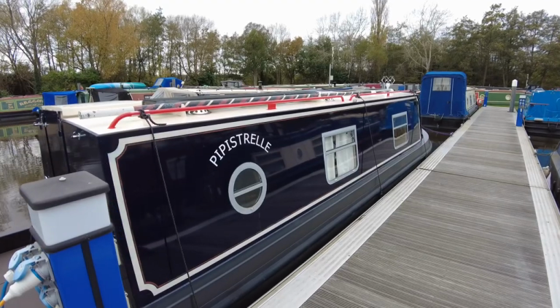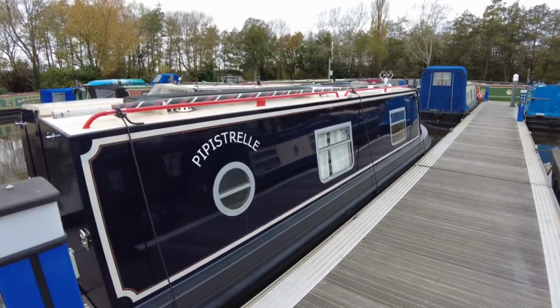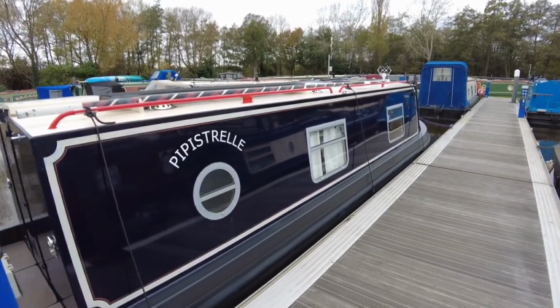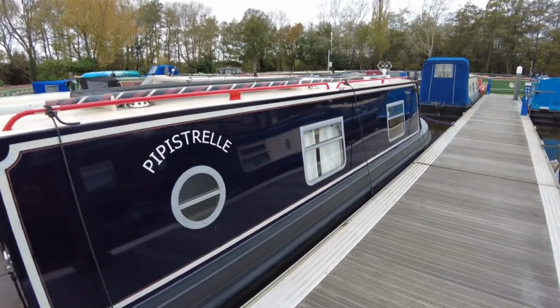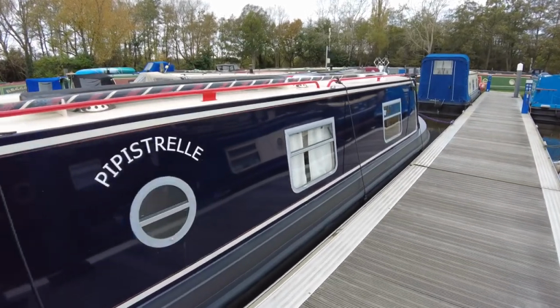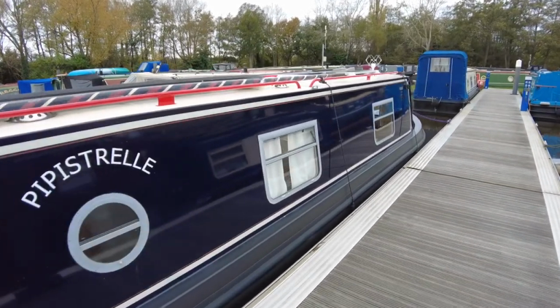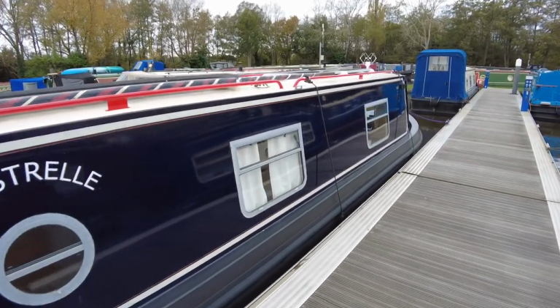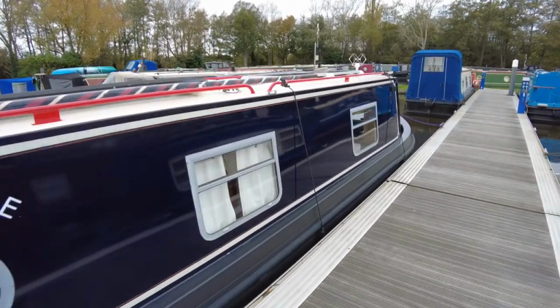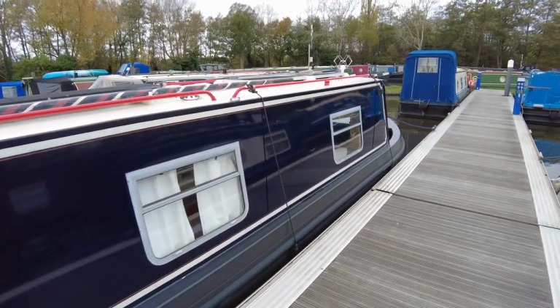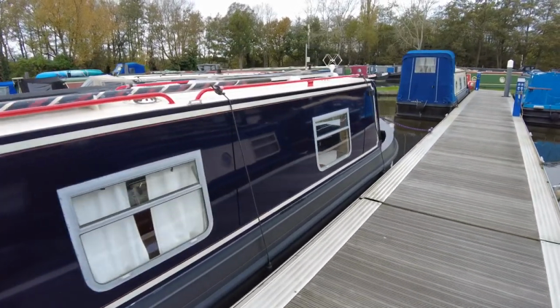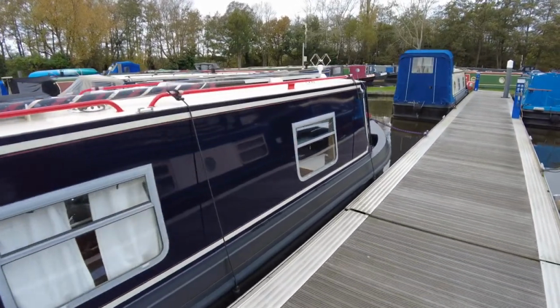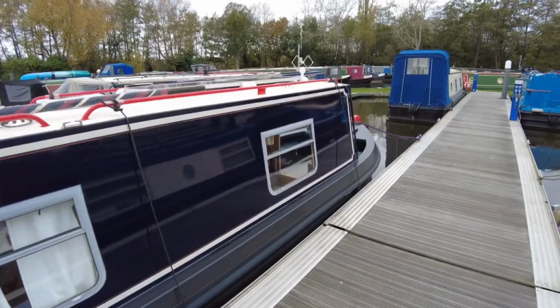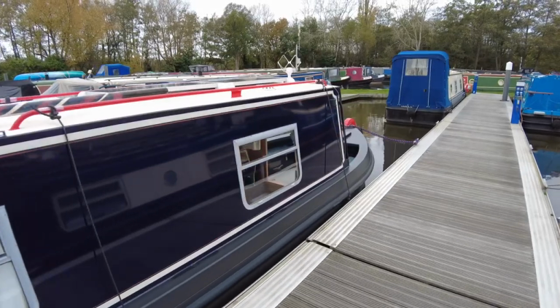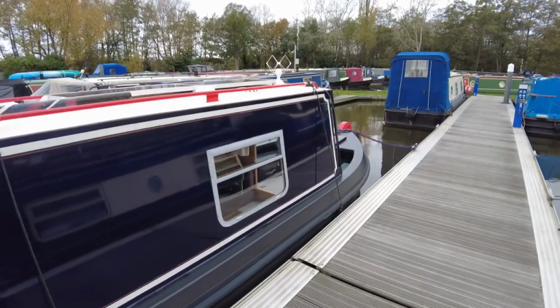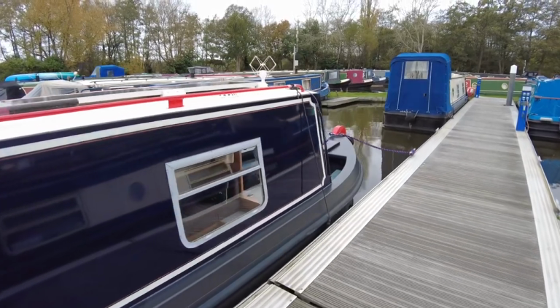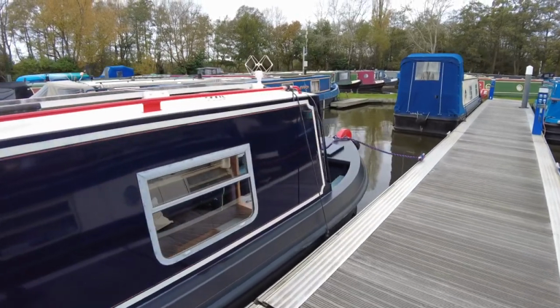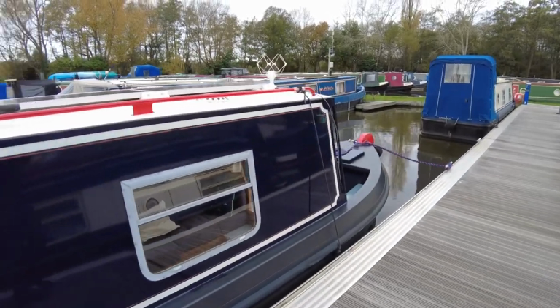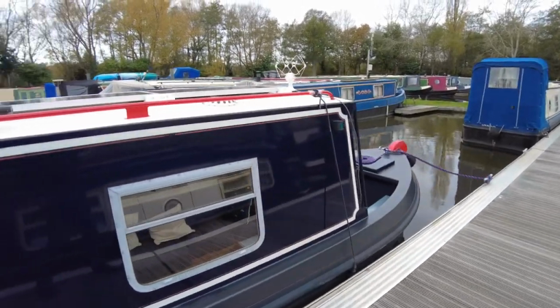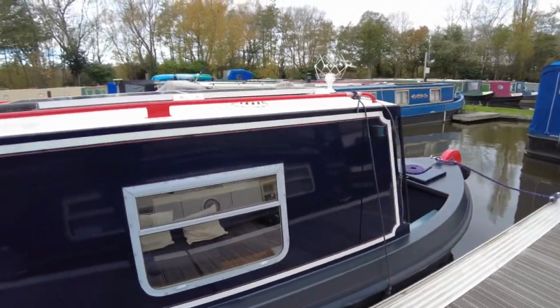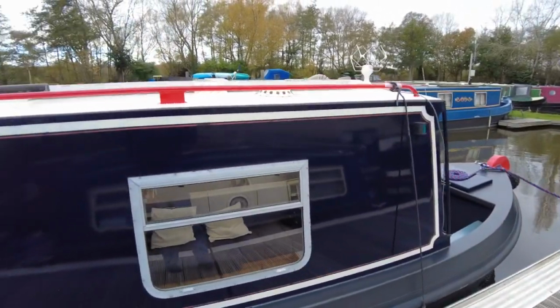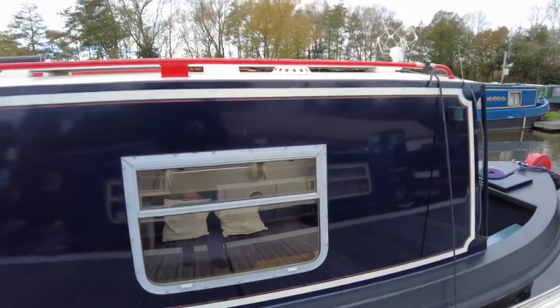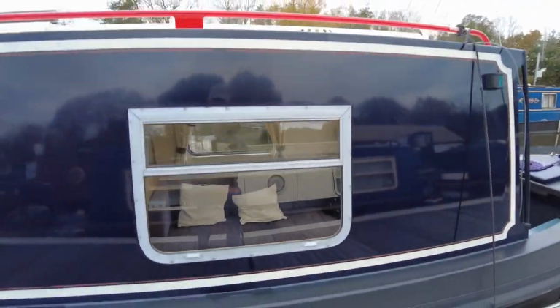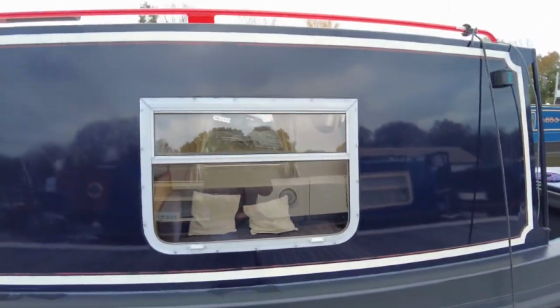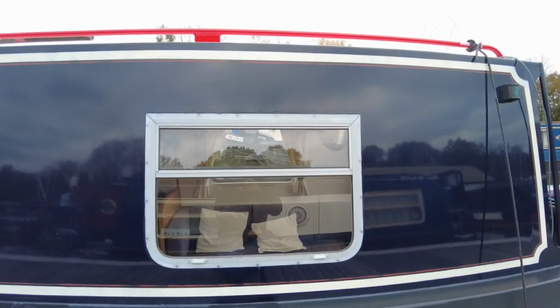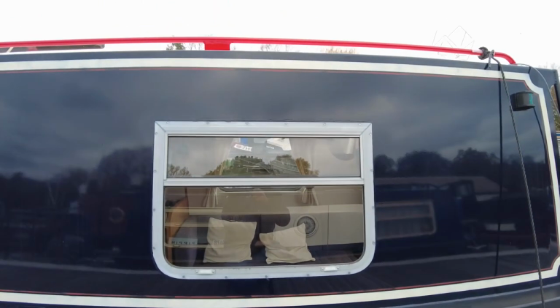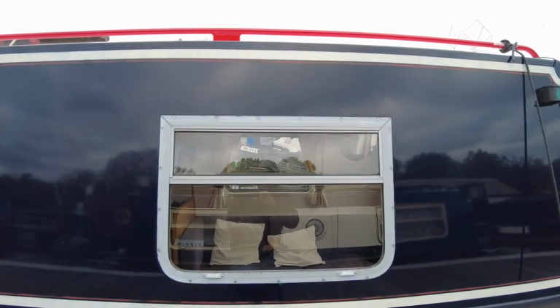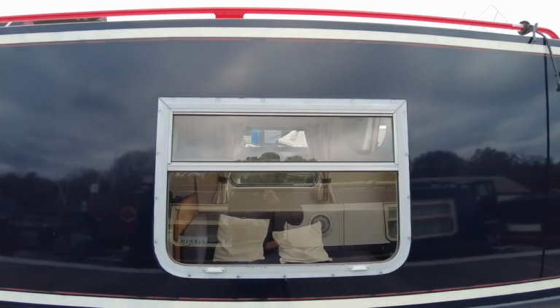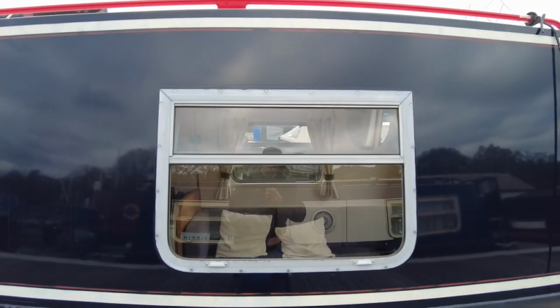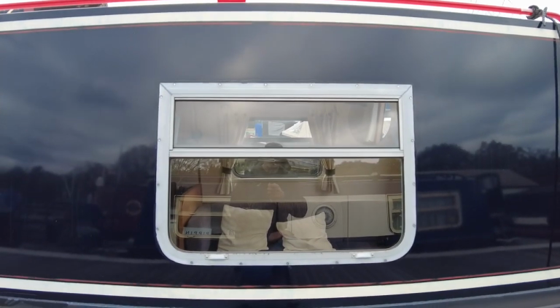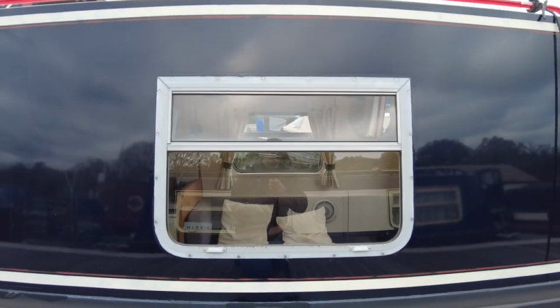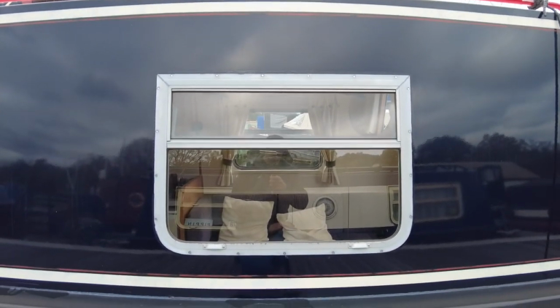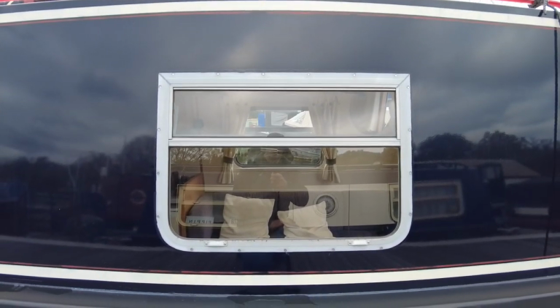Welcome back to our narrowboat Pipistrelle. I hope you're all well. In today's video I would like to explain some minor modifications to the windows.